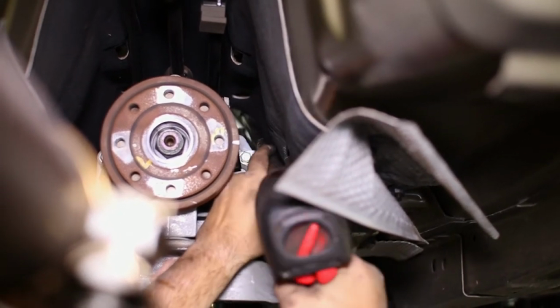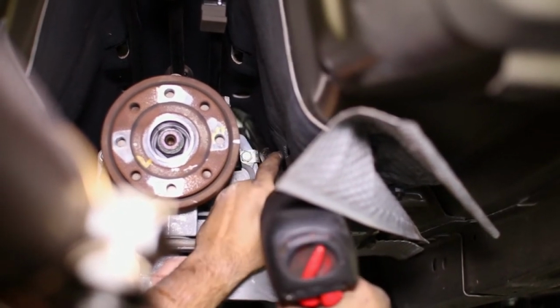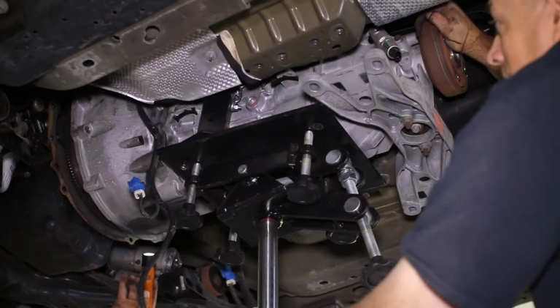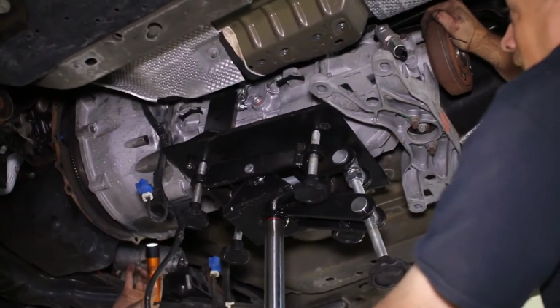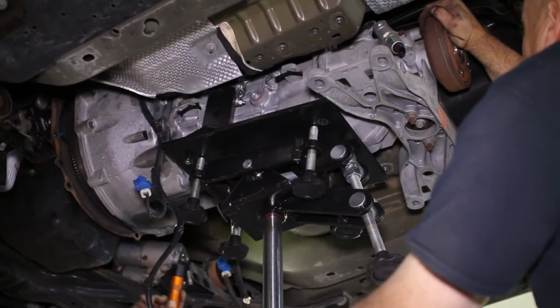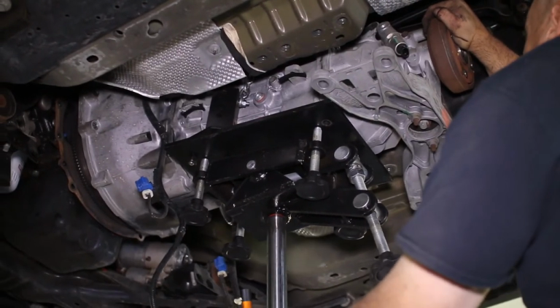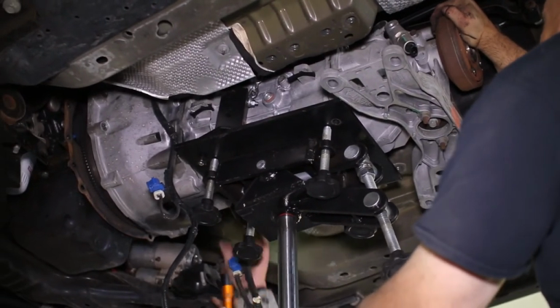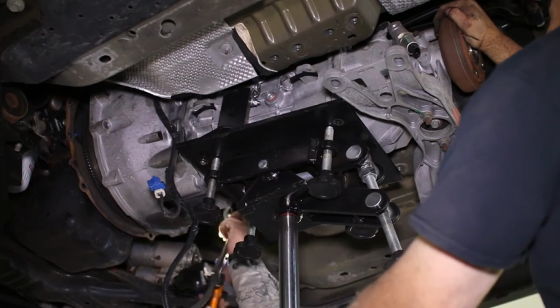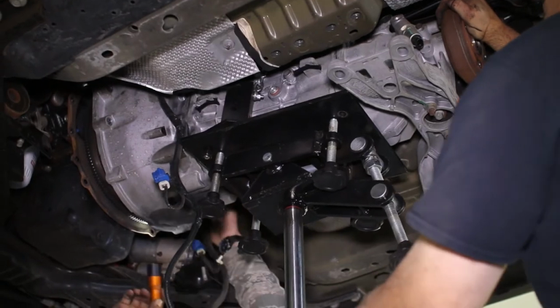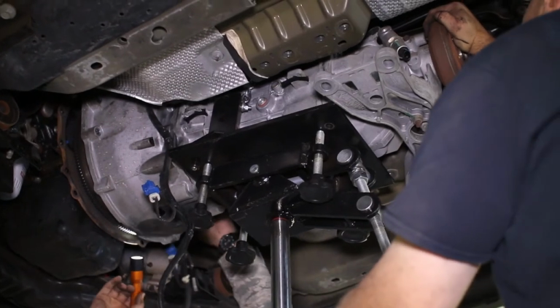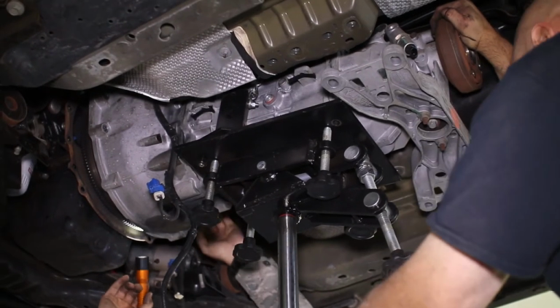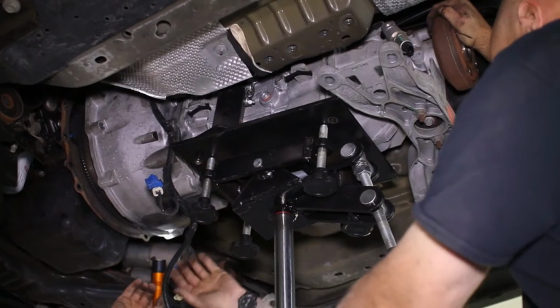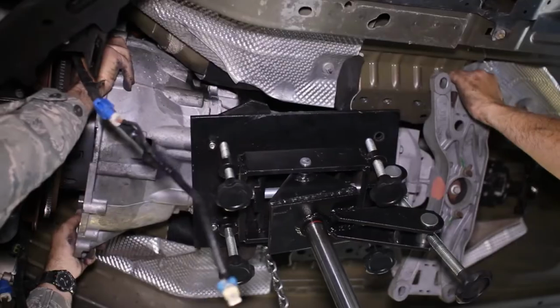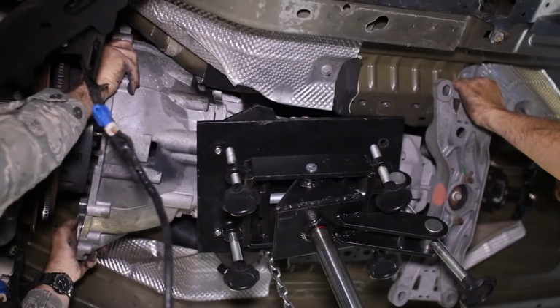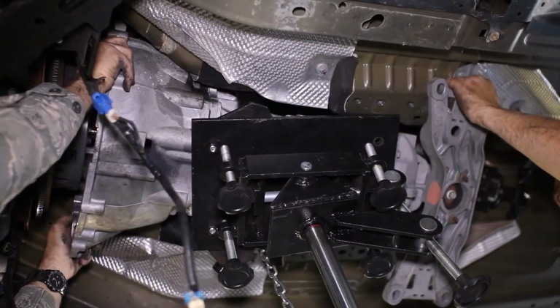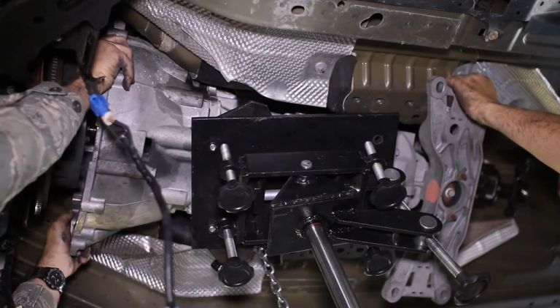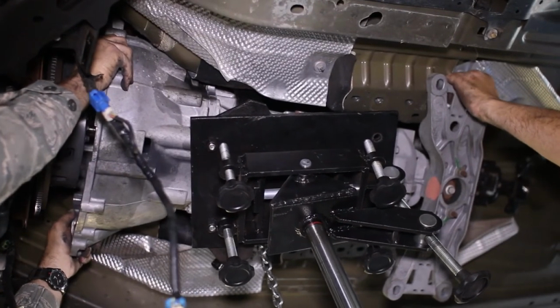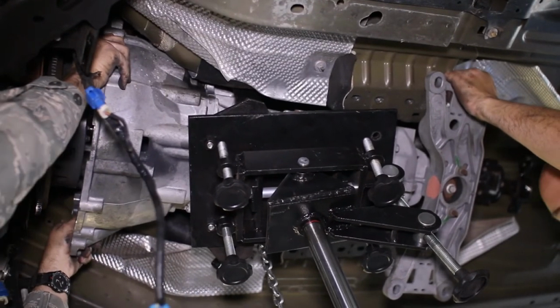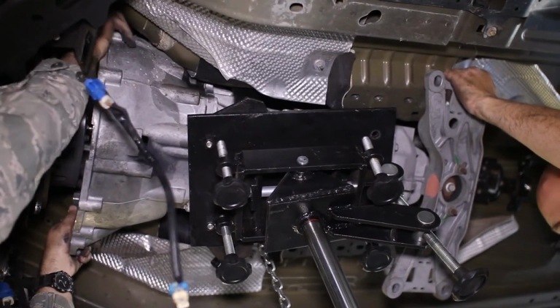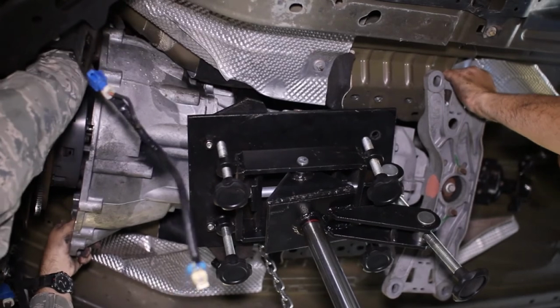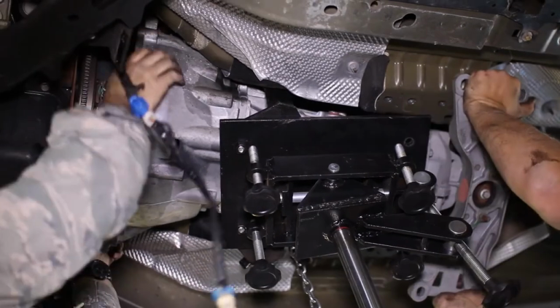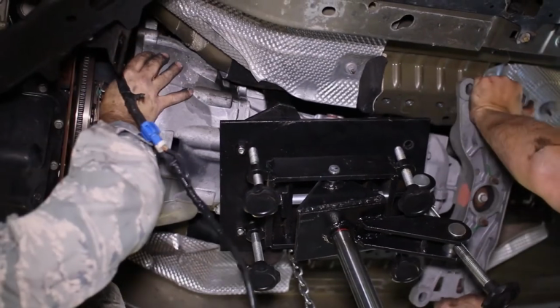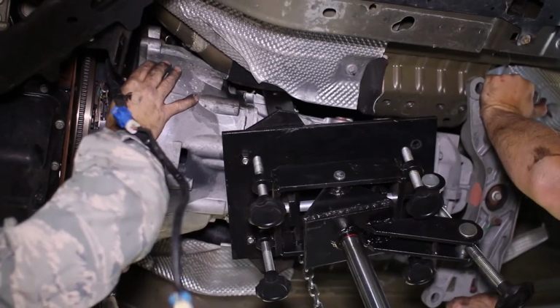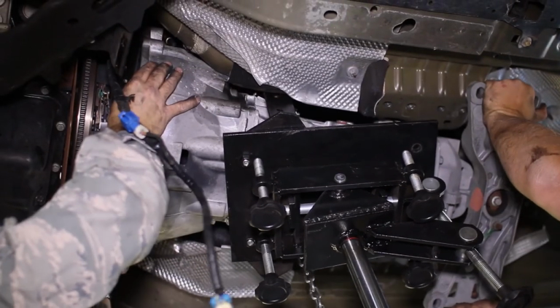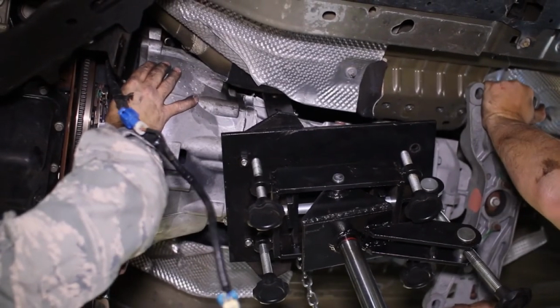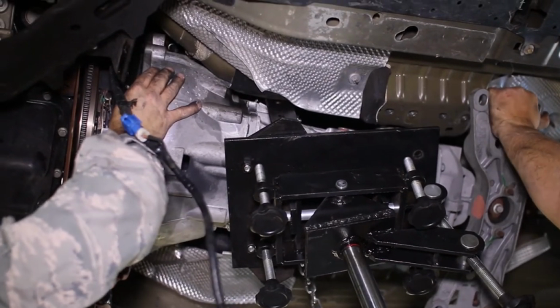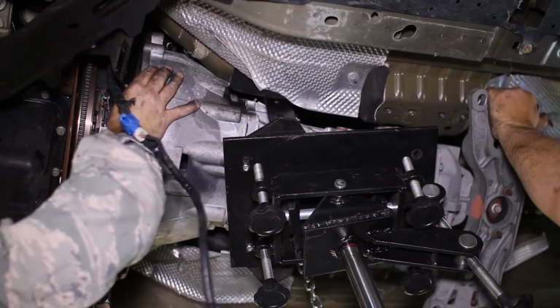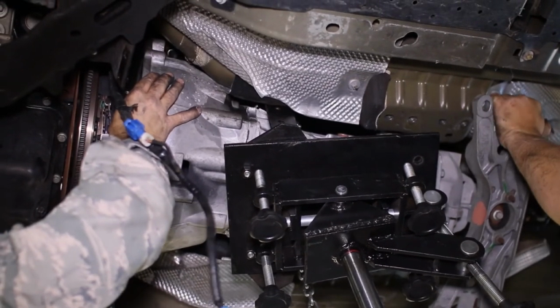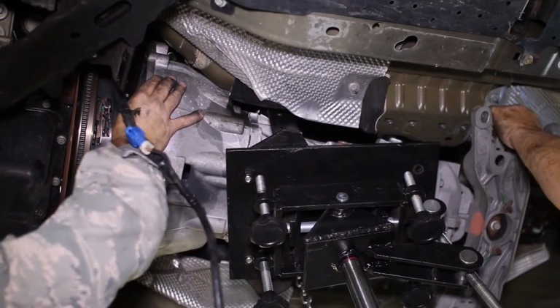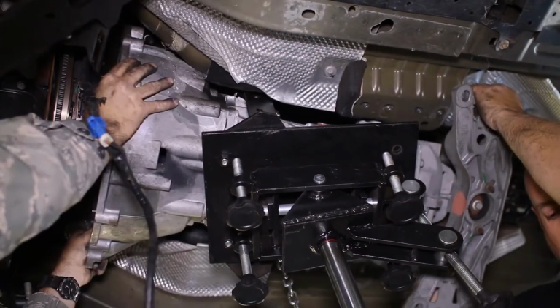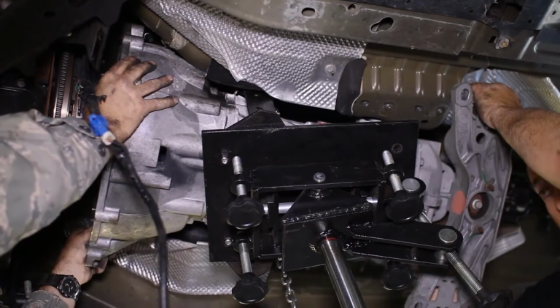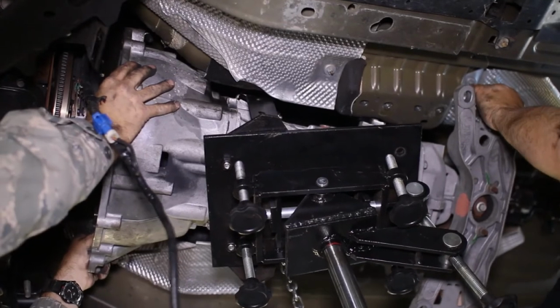And with that we can now drop the trans from the car. It will fight you coming off of the motor, but patience will be the victor here. A trick that might be worth trying is adjusting the angle of the engine a slight amount for more leverage. Just be sure the transmission is securely attached to the jack stand.